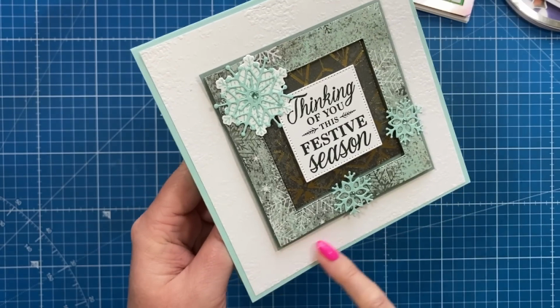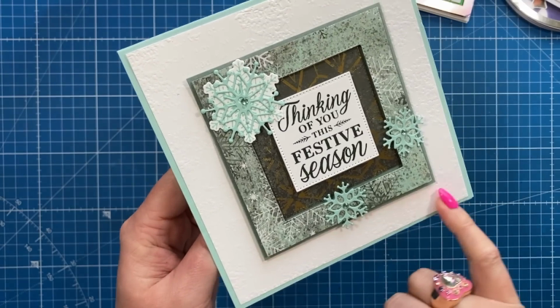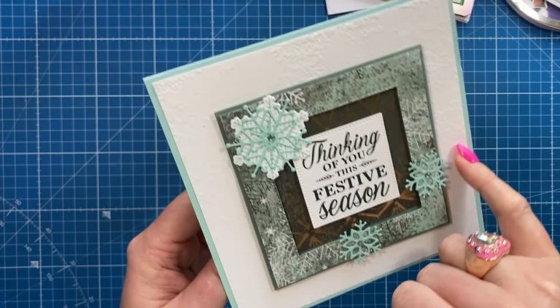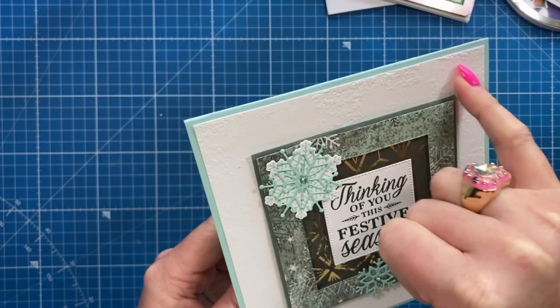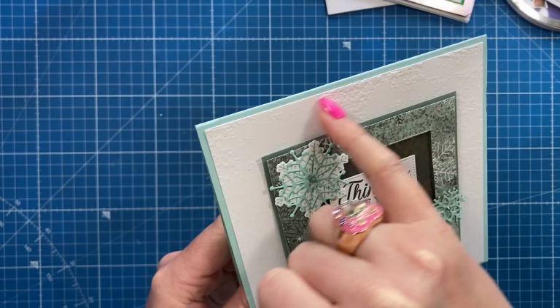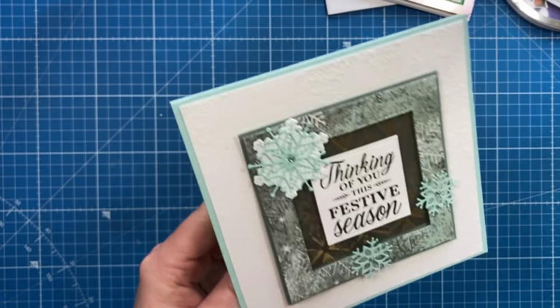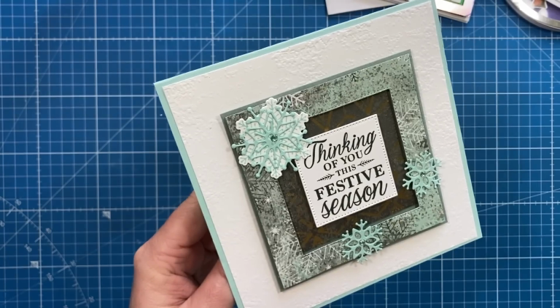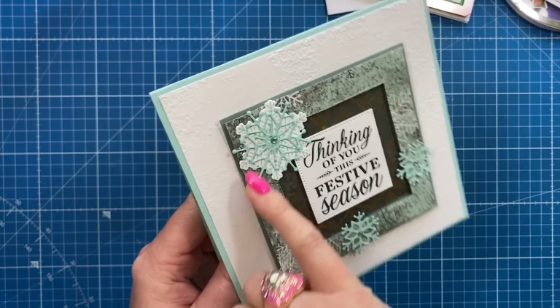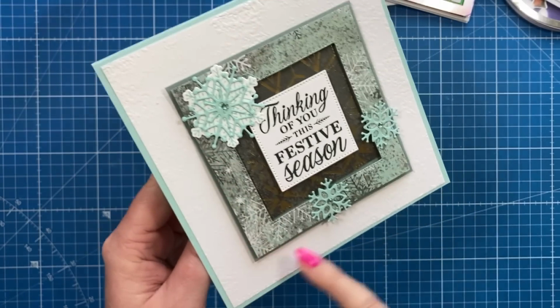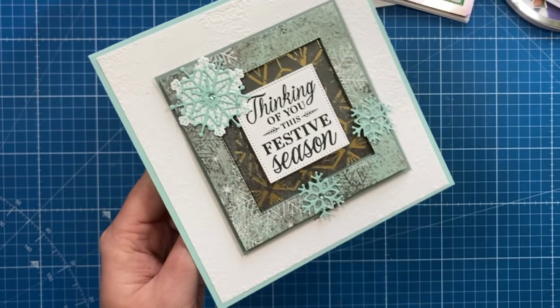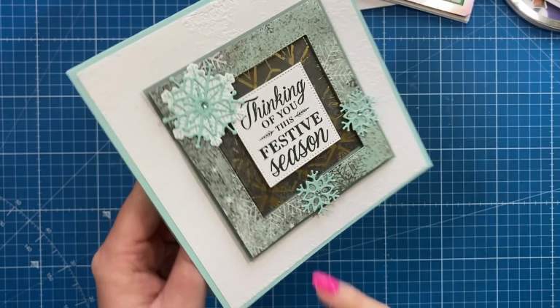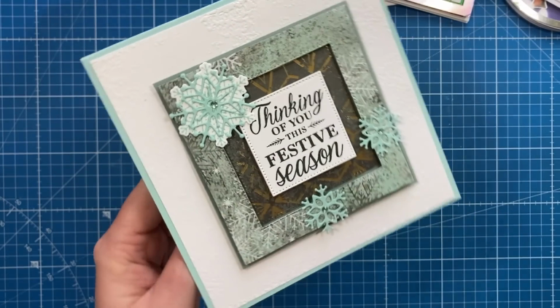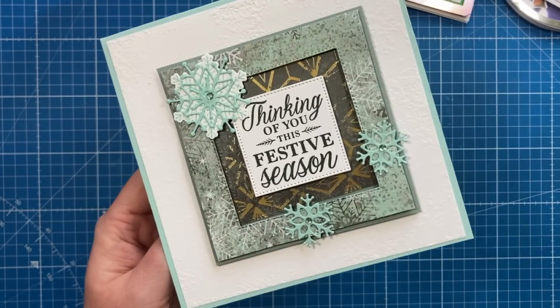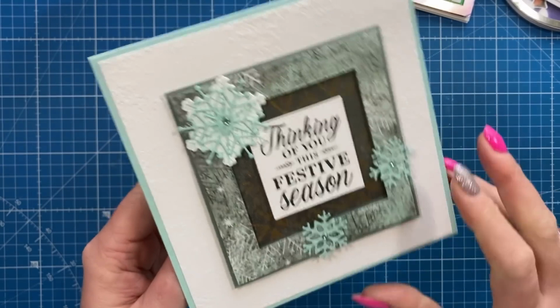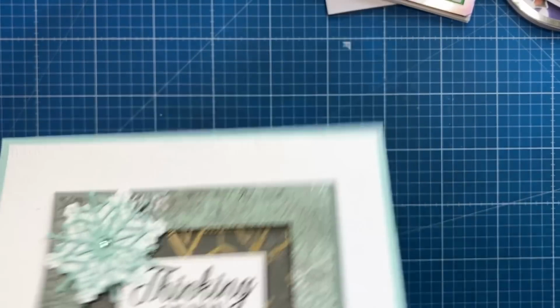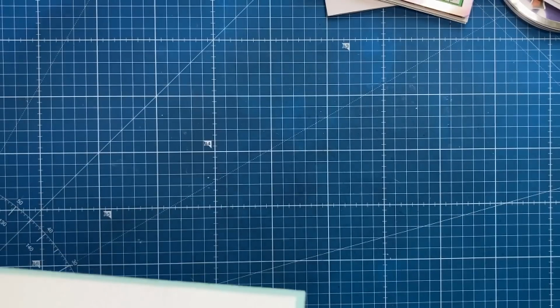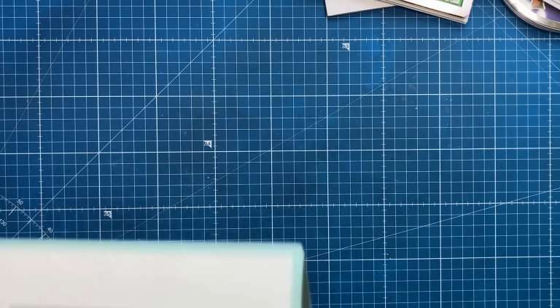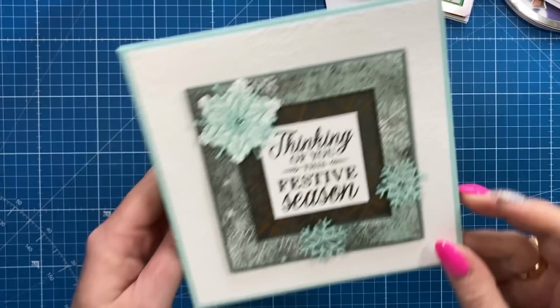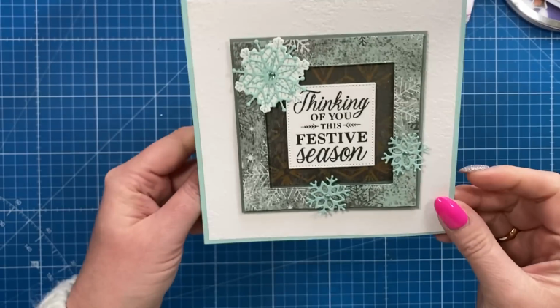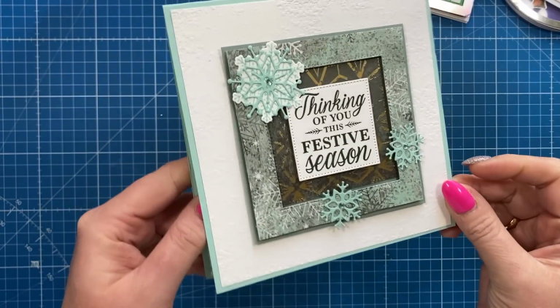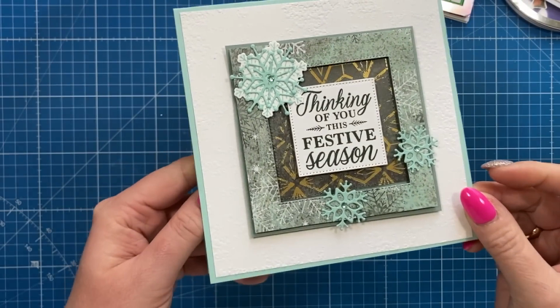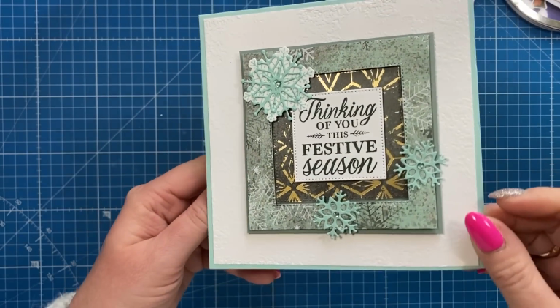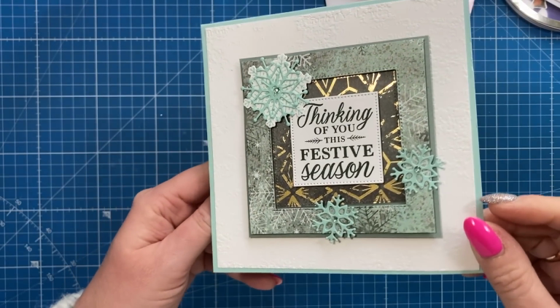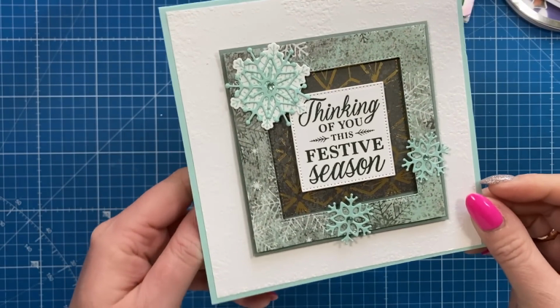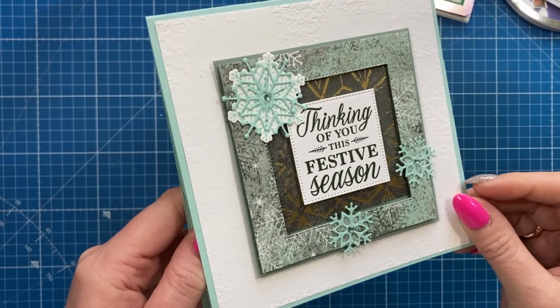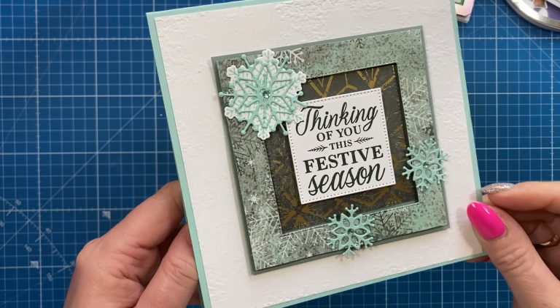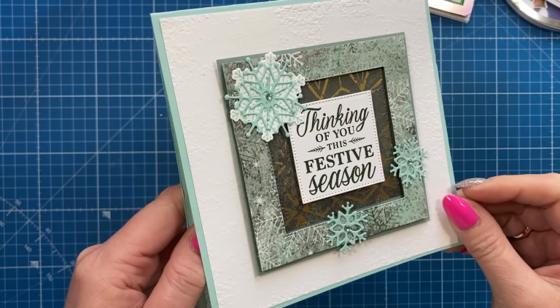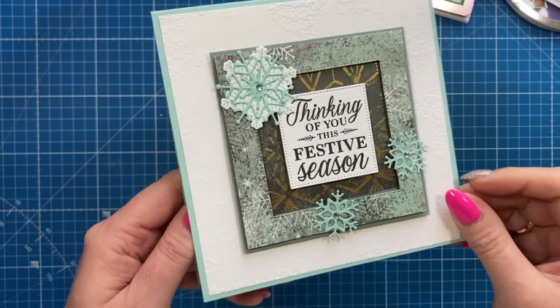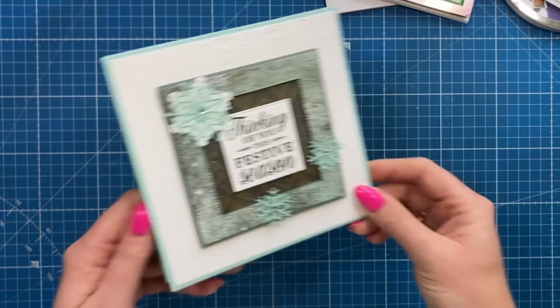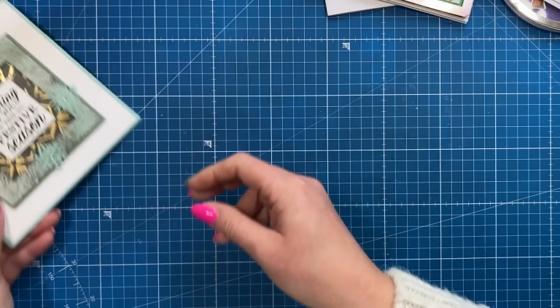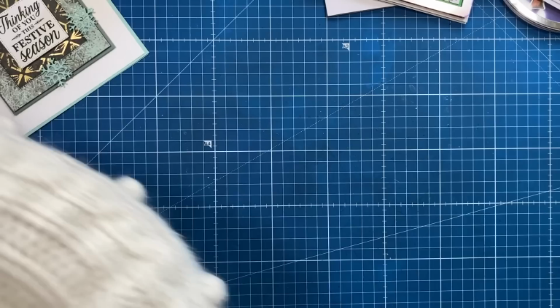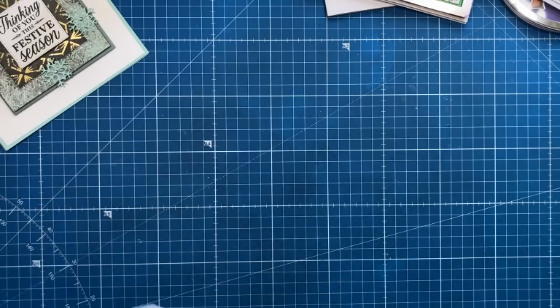Lovely grunge-style embossing folder and then you've got the little raised frames there with the foam pads. This one is from Jeanette - thank you Jeanette, it's beautiful. Love the colors that you've used and the gold there, really really sweet.